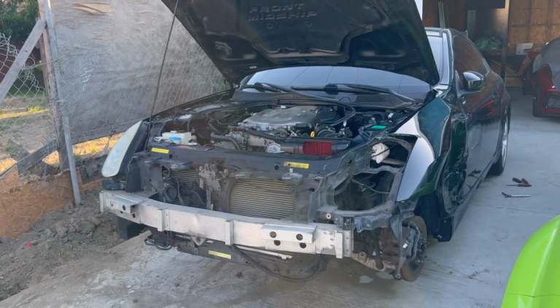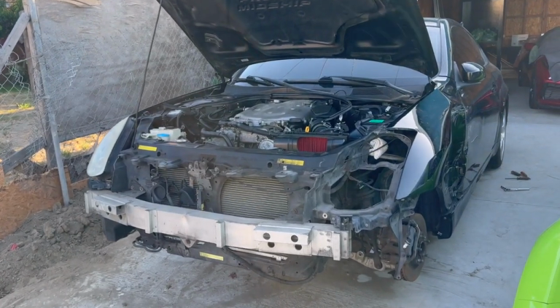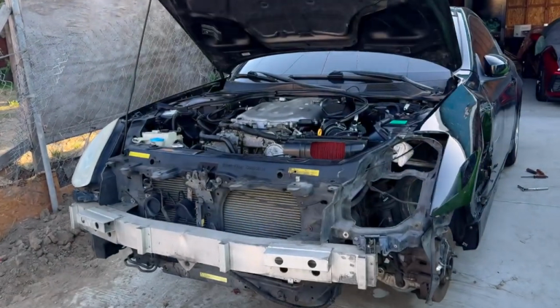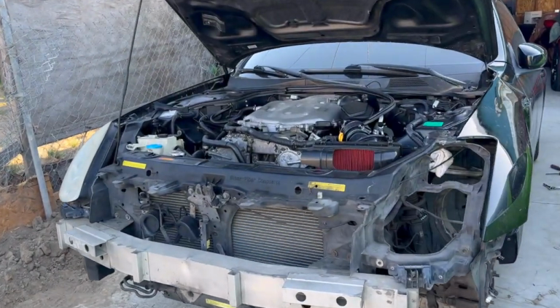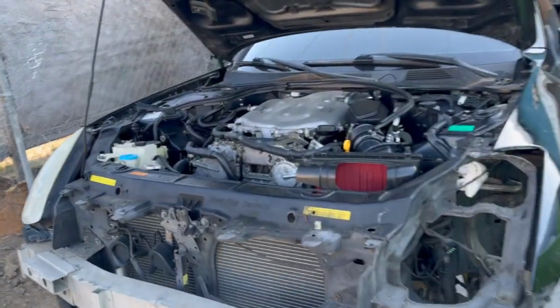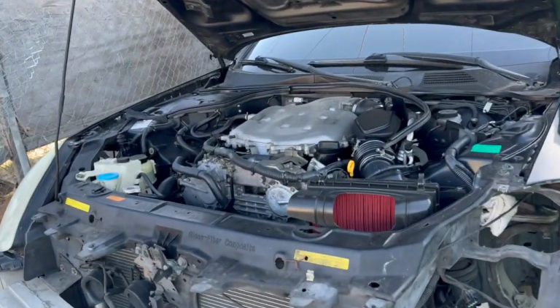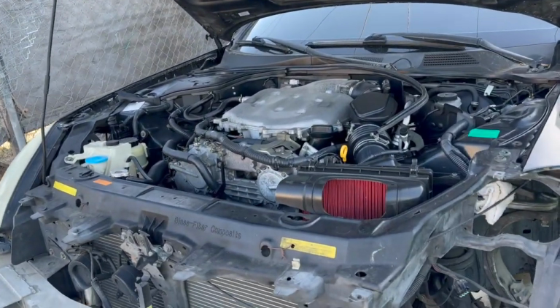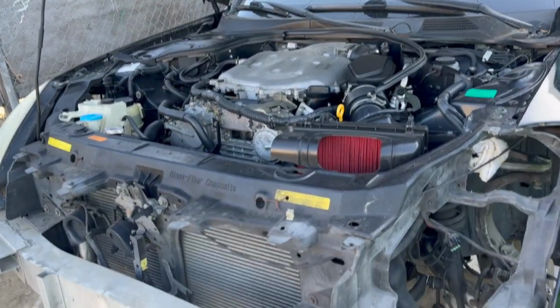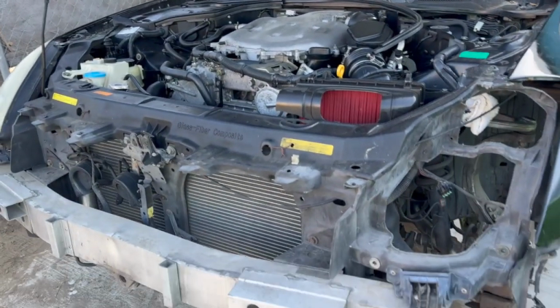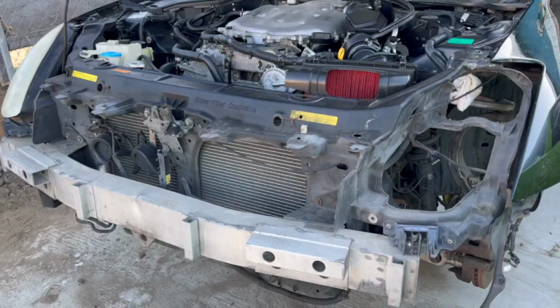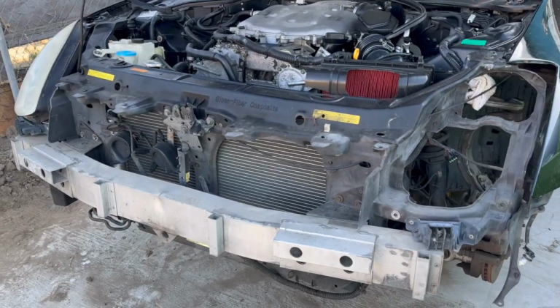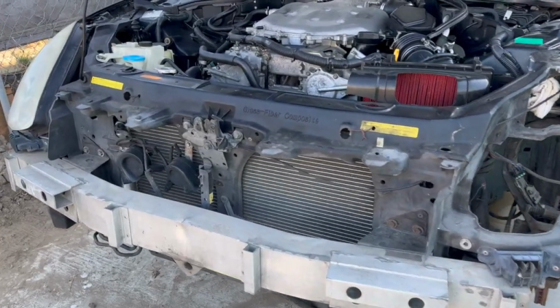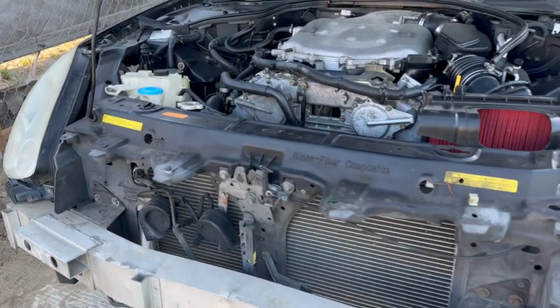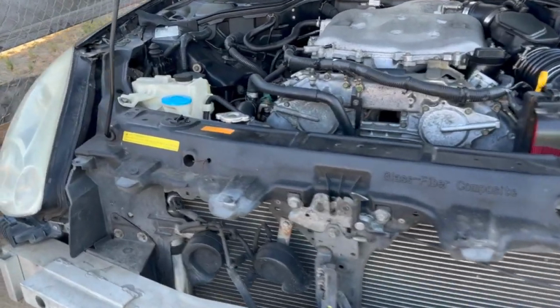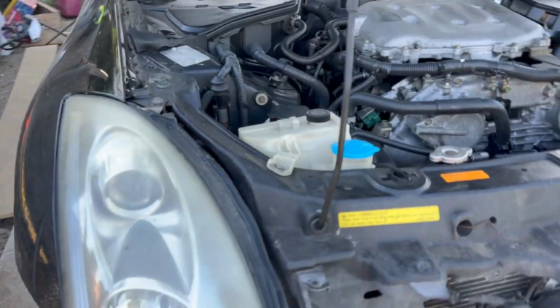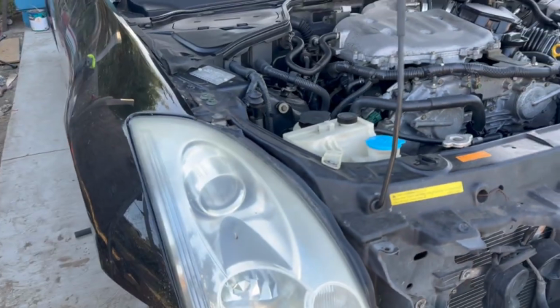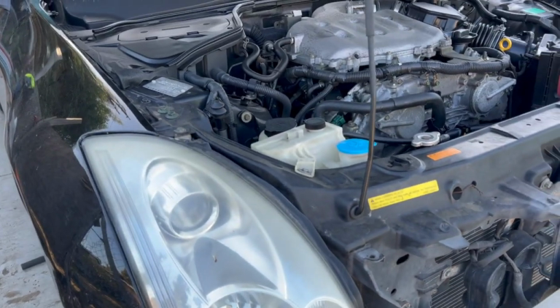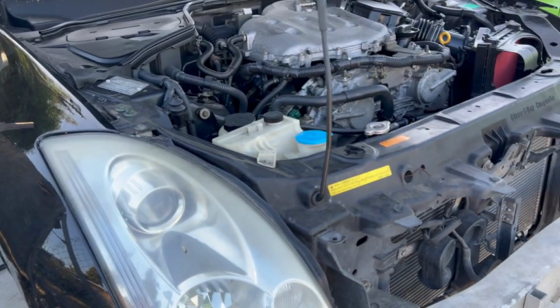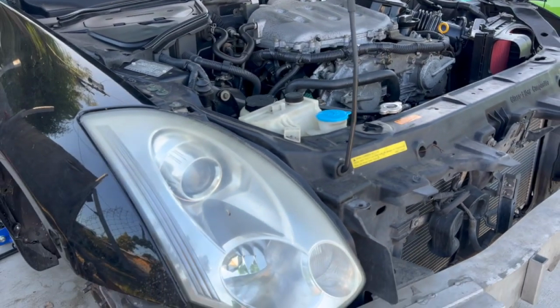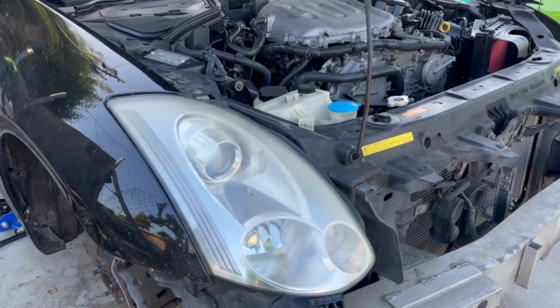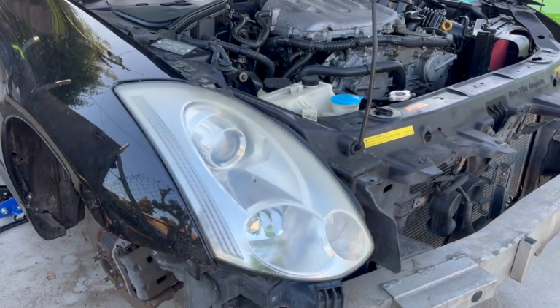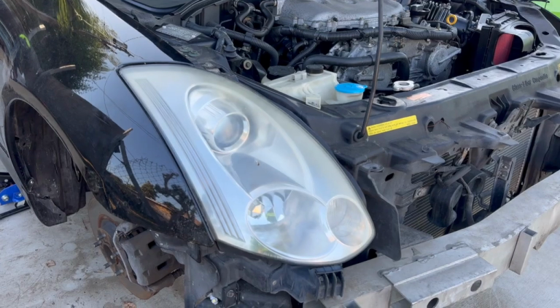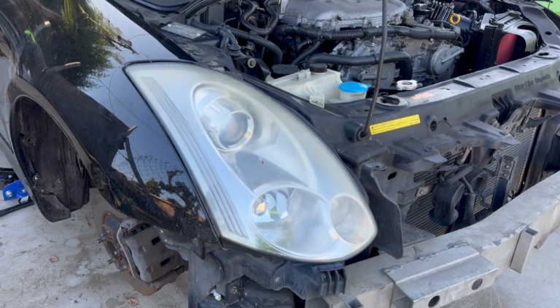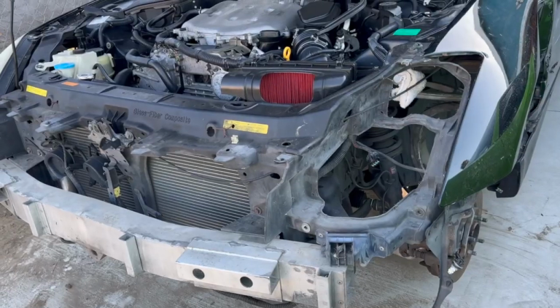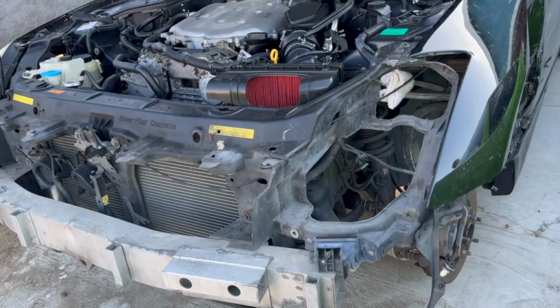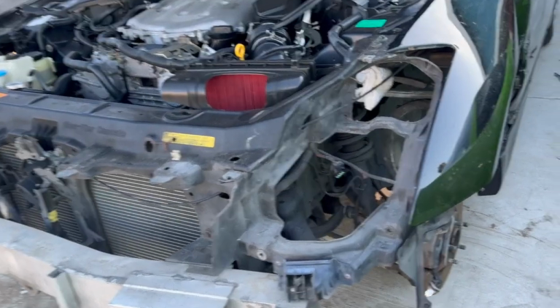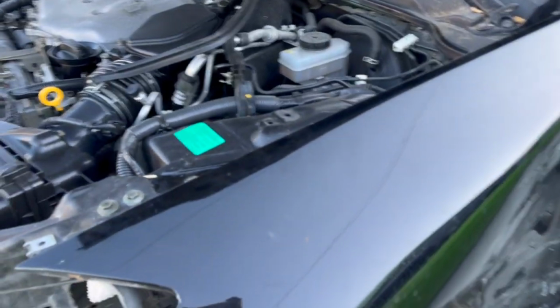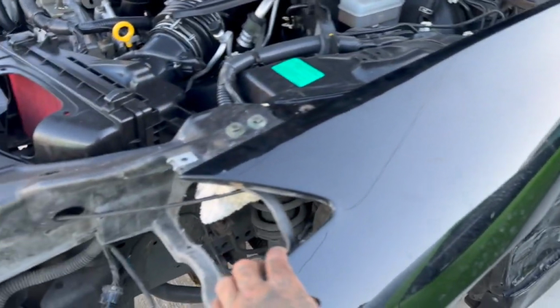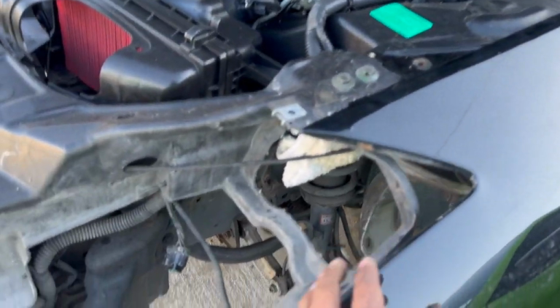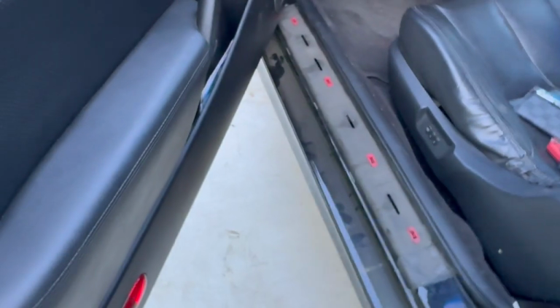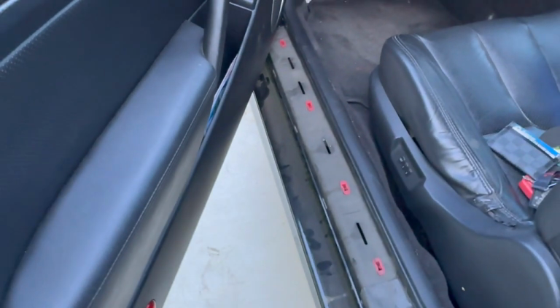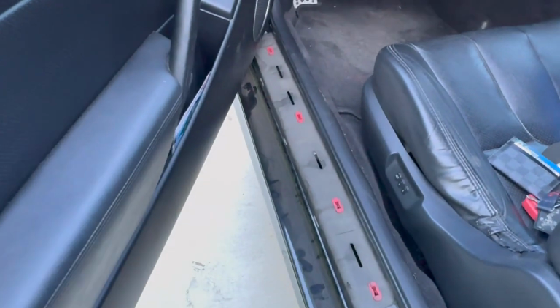I wasn't going to record, I was just going to get it done because I got a couple minutes to do it. I removed the front end. In all reality, all you need is a 10 millimeter, maybe a 12, a Phillips, and a flathead. So I'm moving this fender — I just ripped that infinity plate.